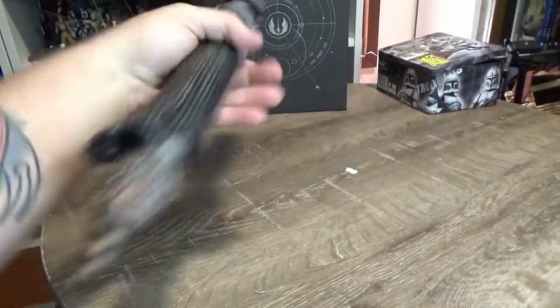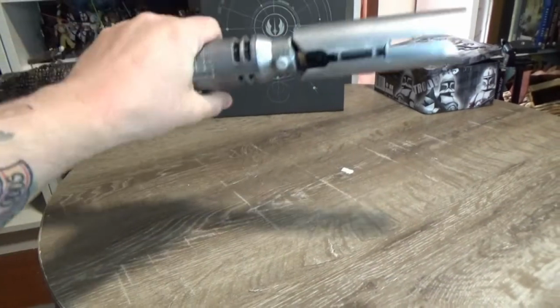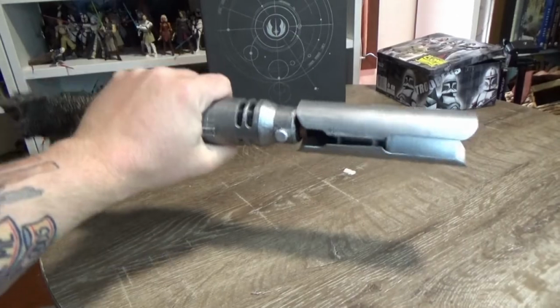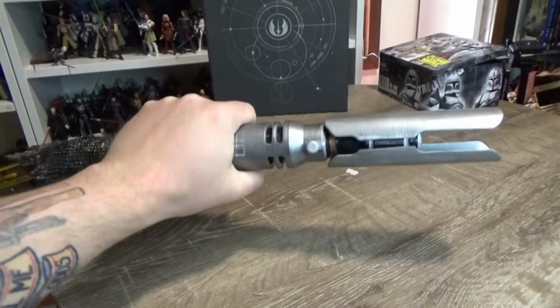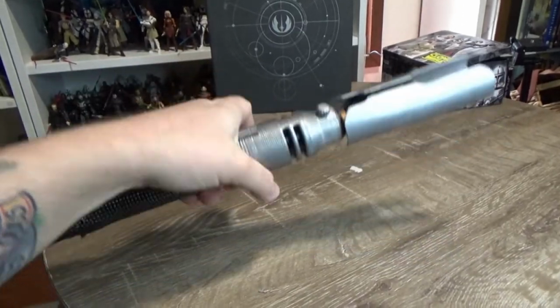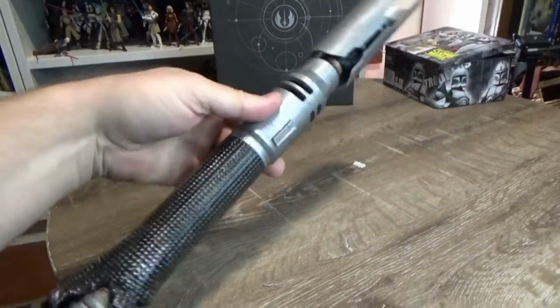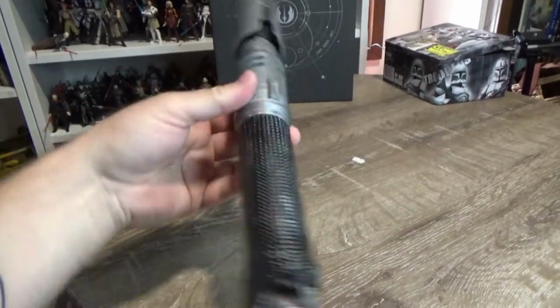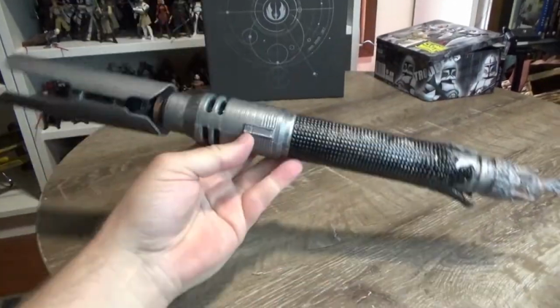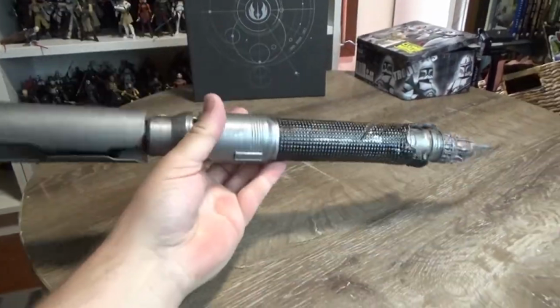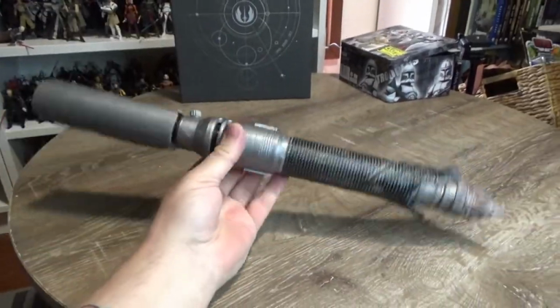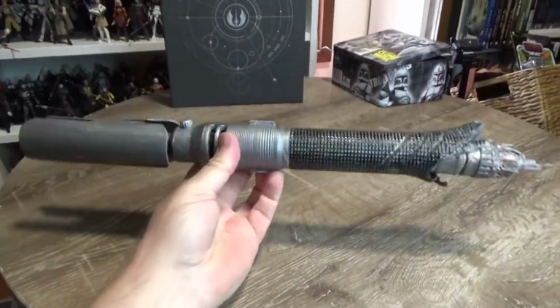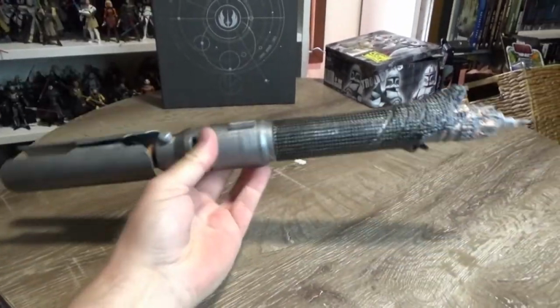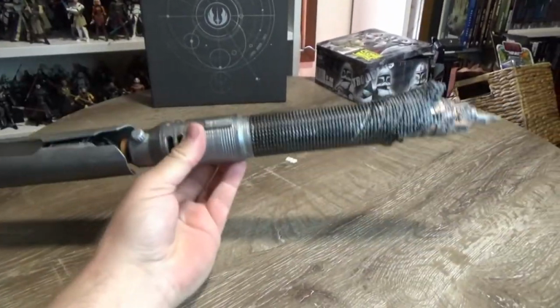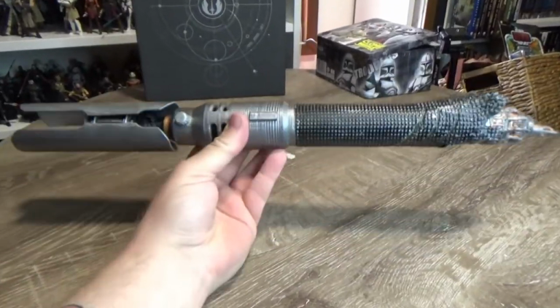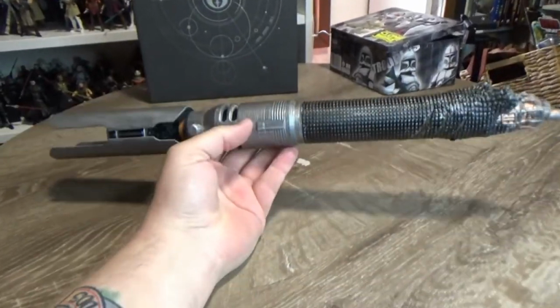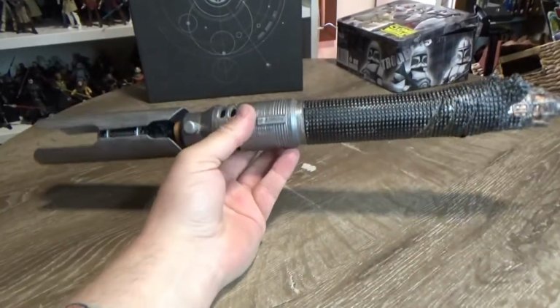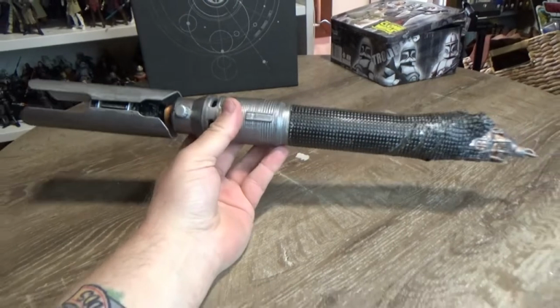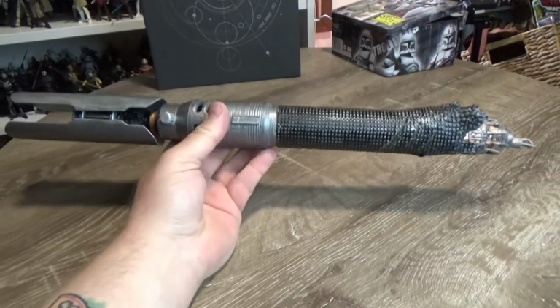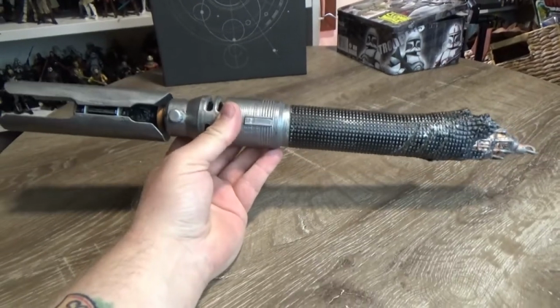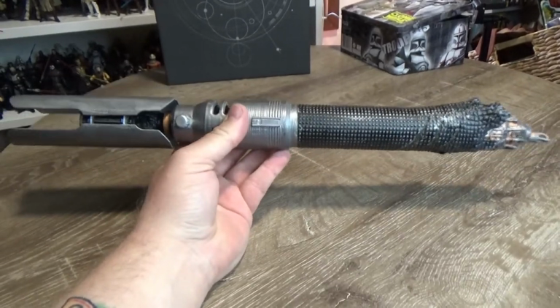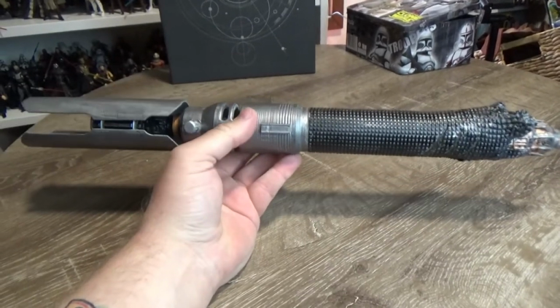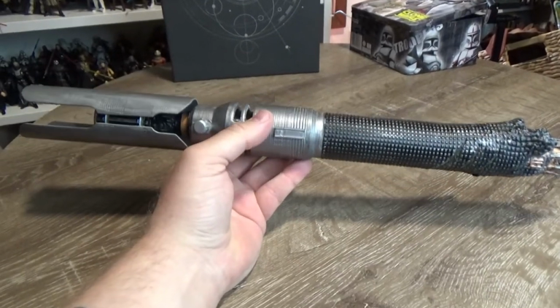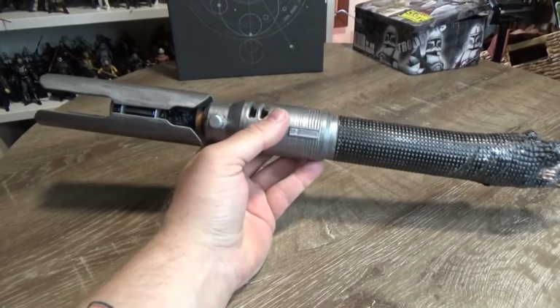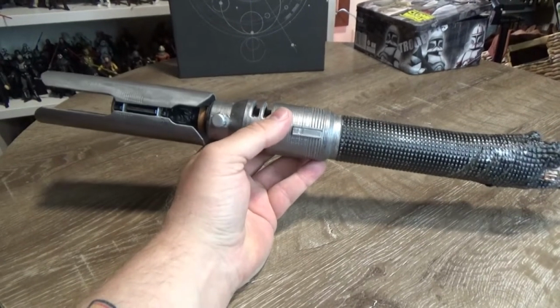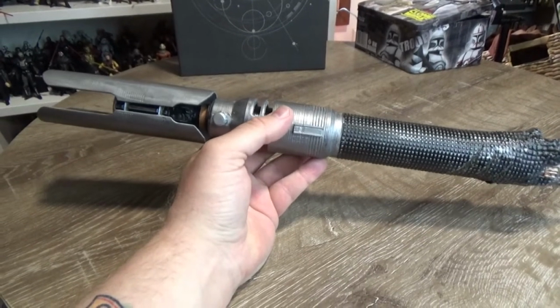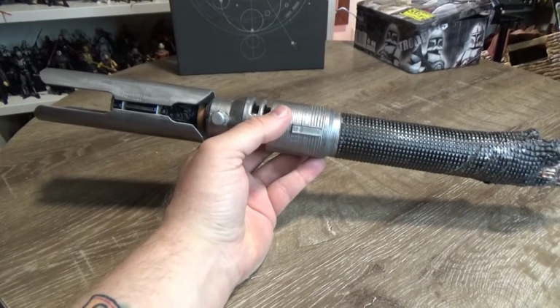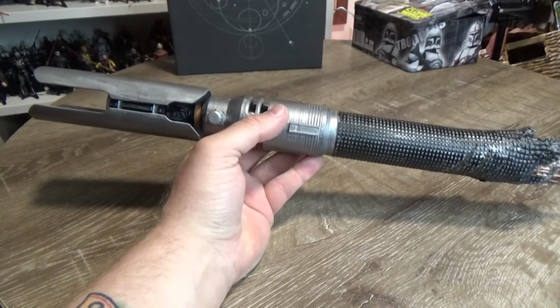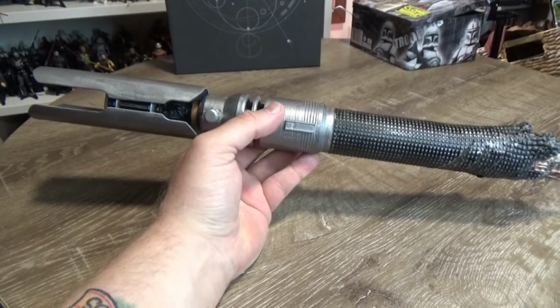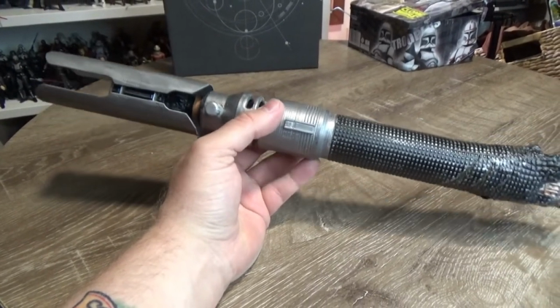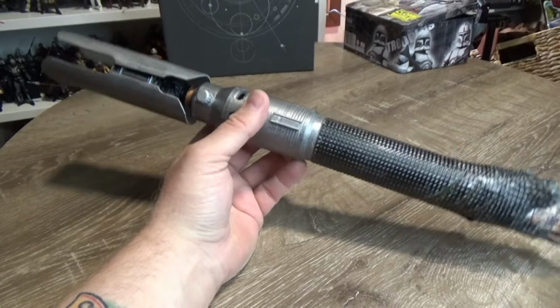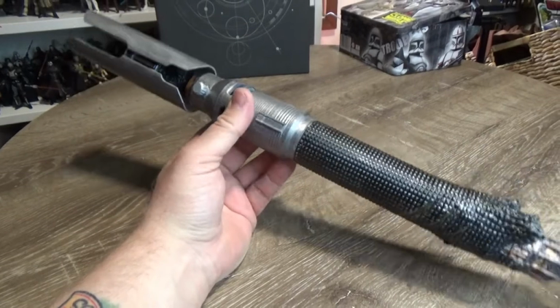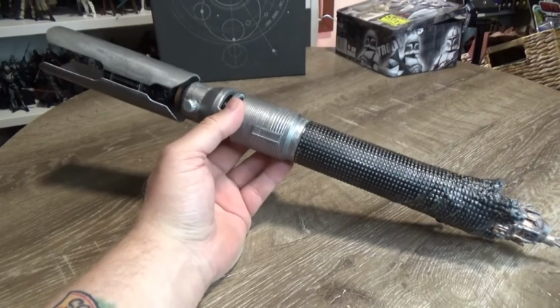This is Cal Kestis's lightsaber from Jedi Fallen Order. Thank you all very much for watching — hope you enjoyed this video. Please give it a thumbs up and subscribe if you haven't already, and I'll see you in the next video. Until then, may the Force be with you always.